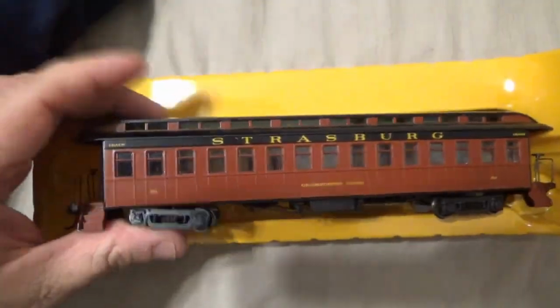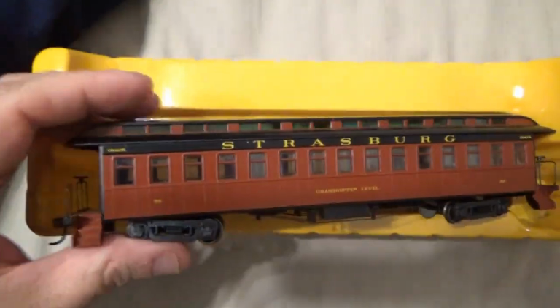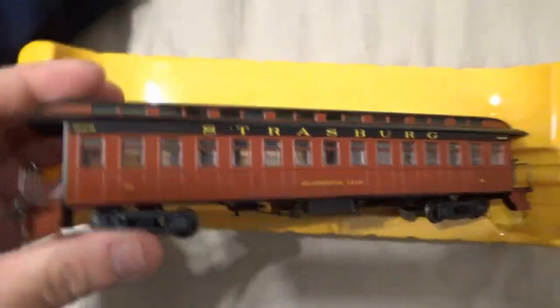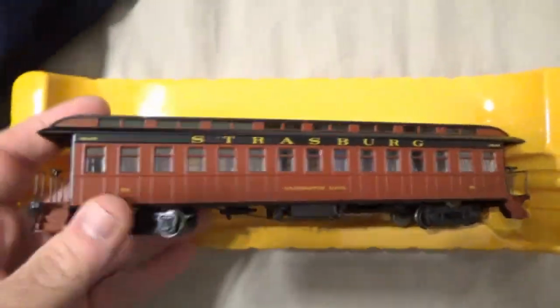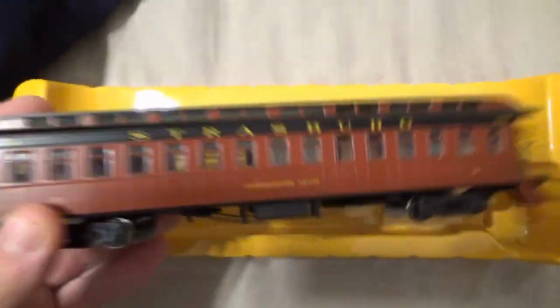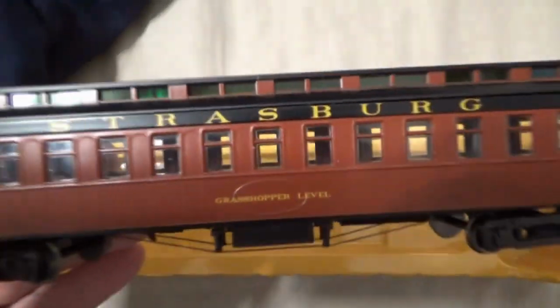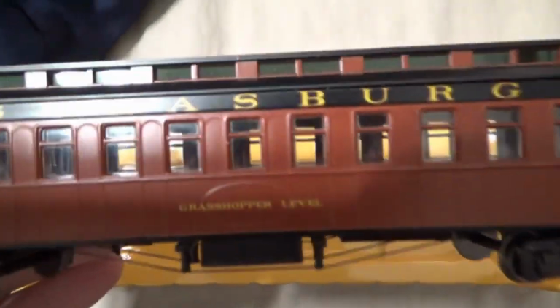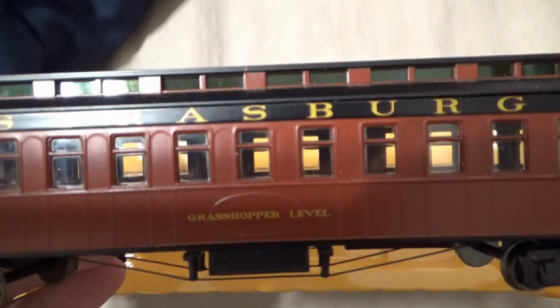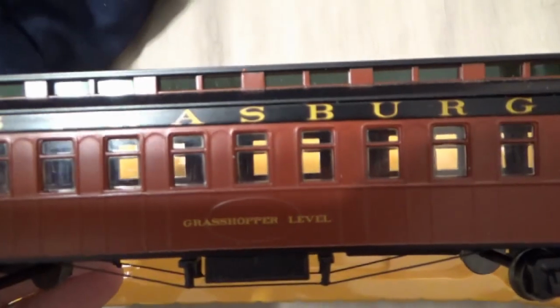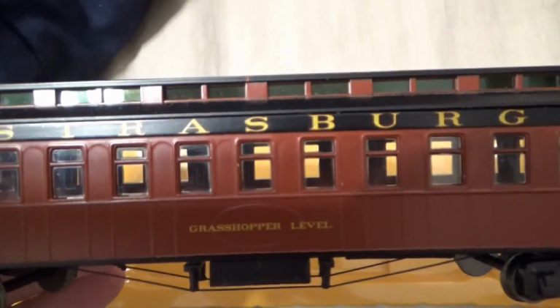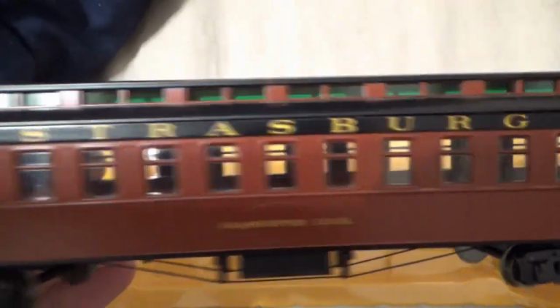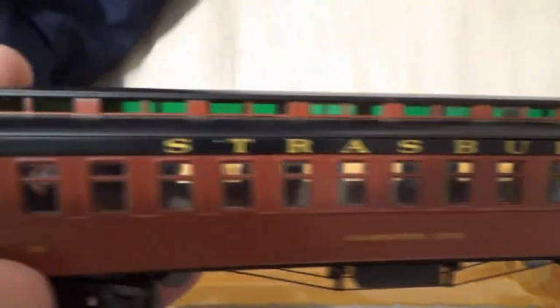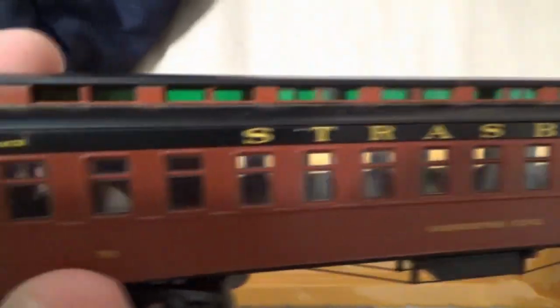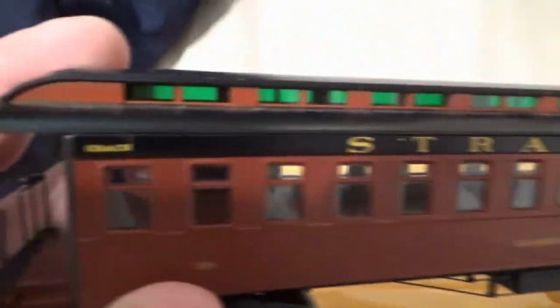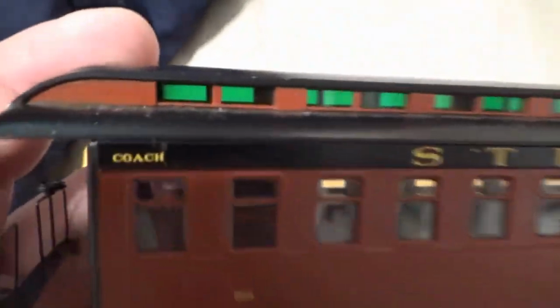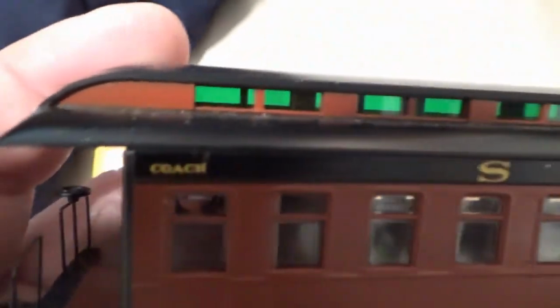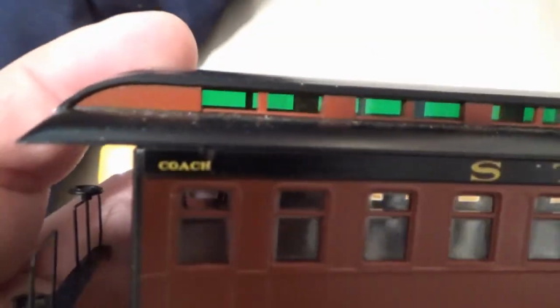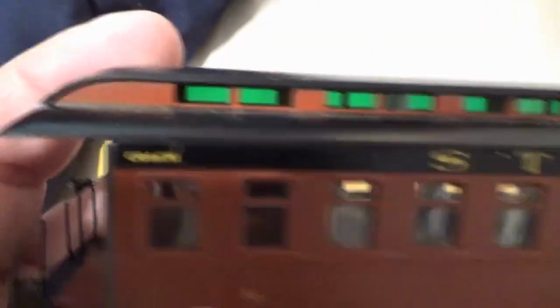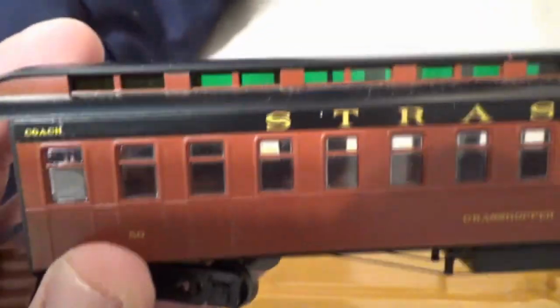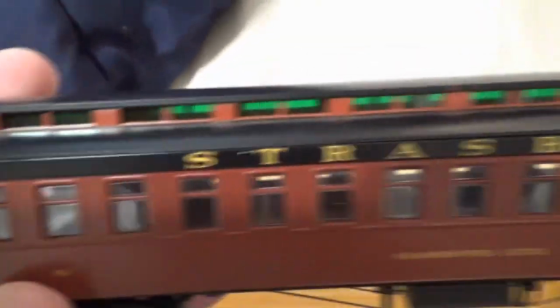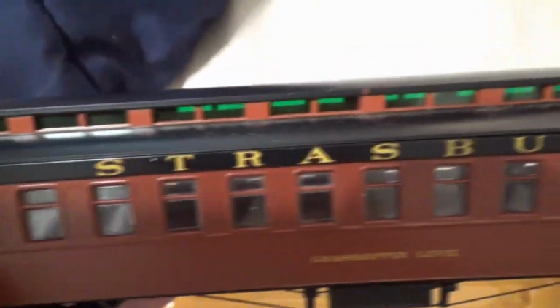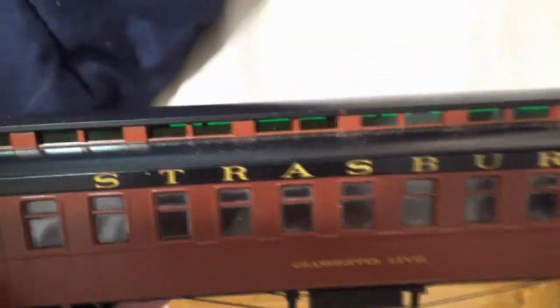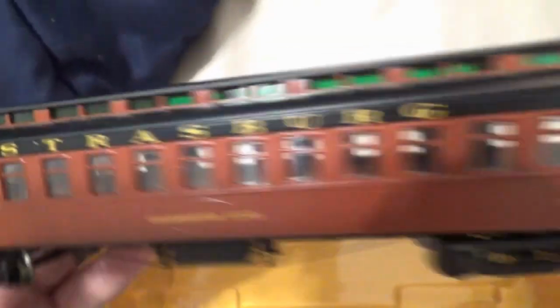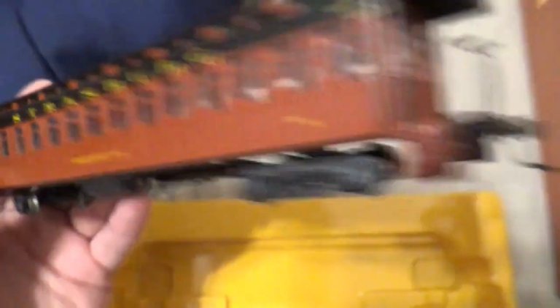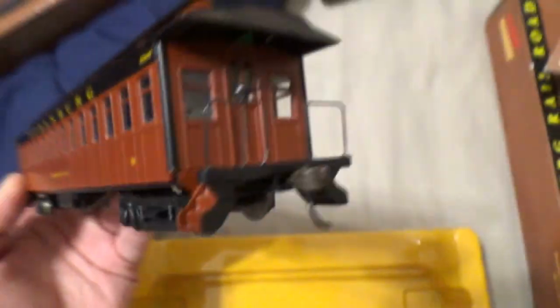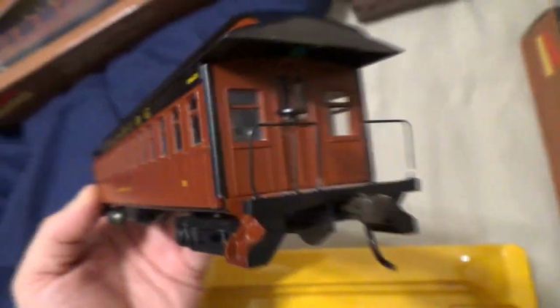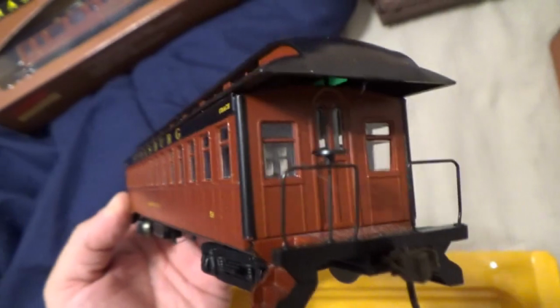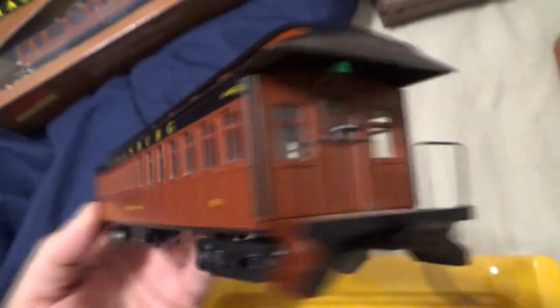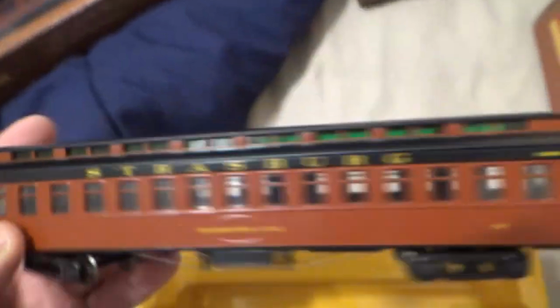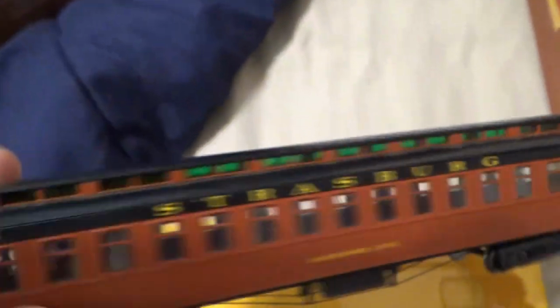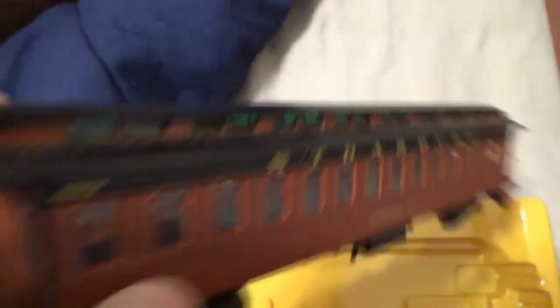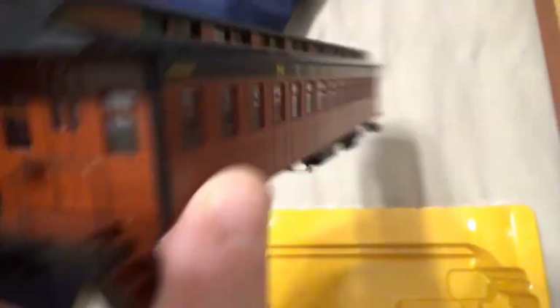This is my next car, the Grasshopper level passenger car, and it's the coach. It's the same as the others.